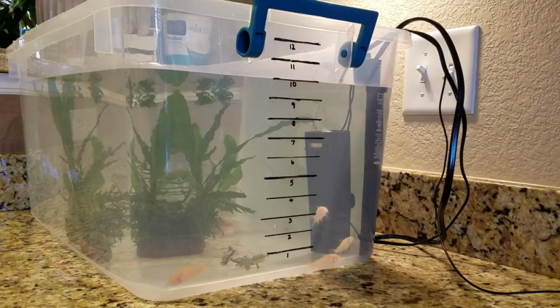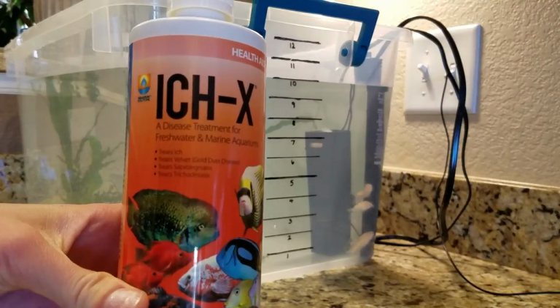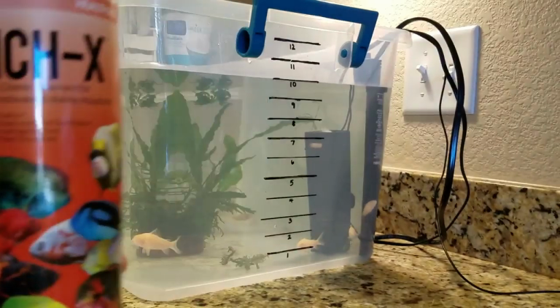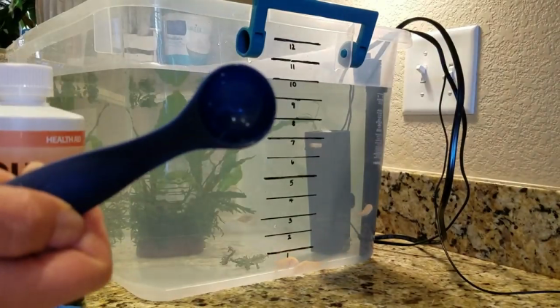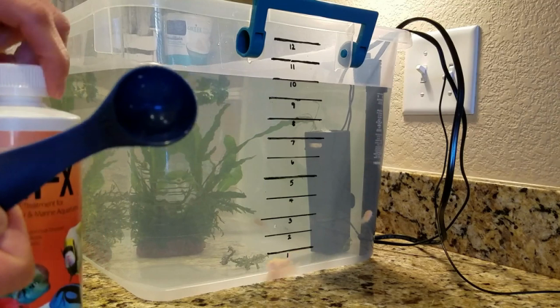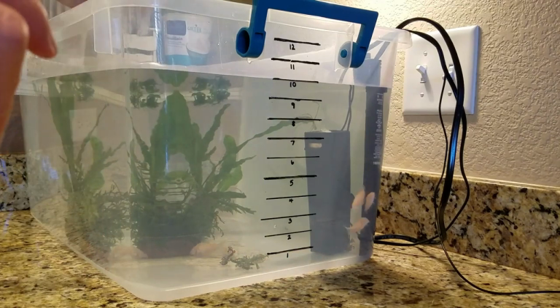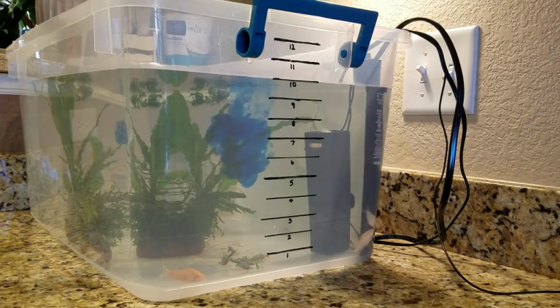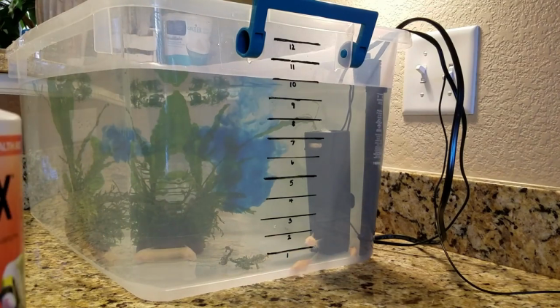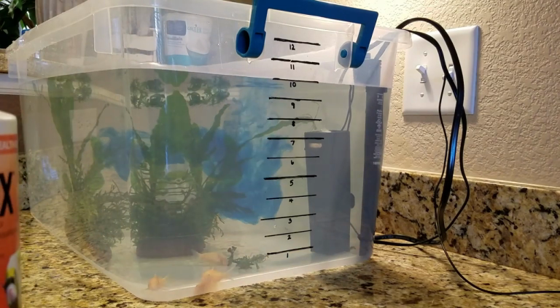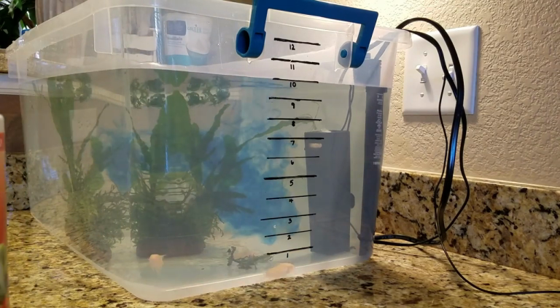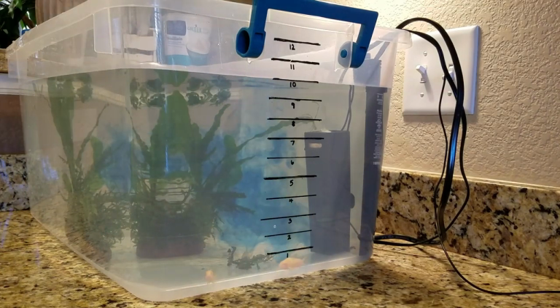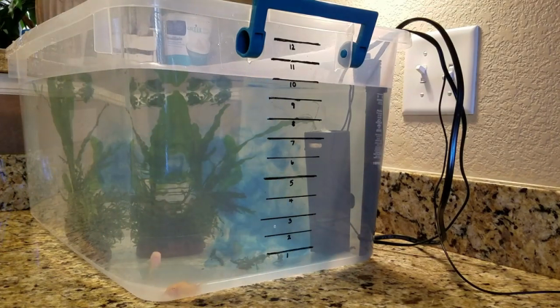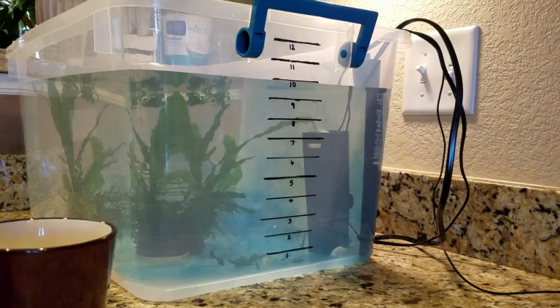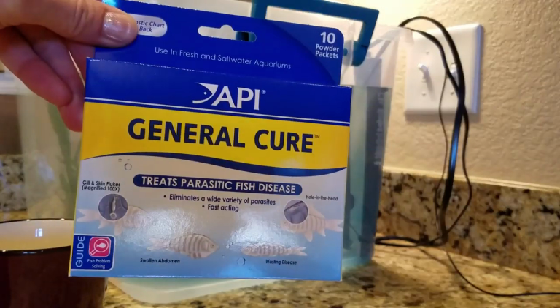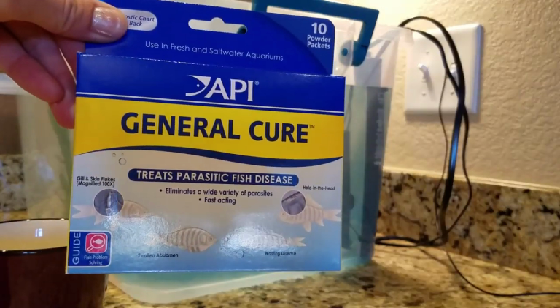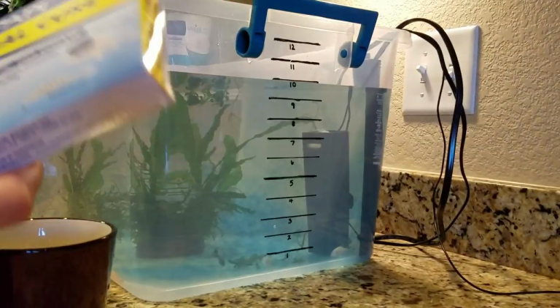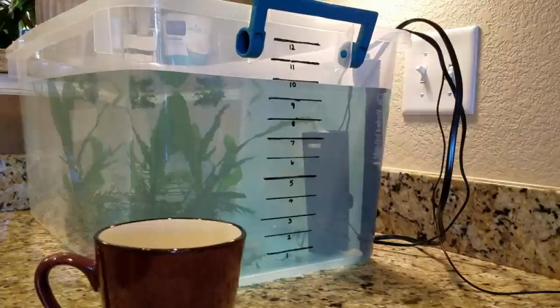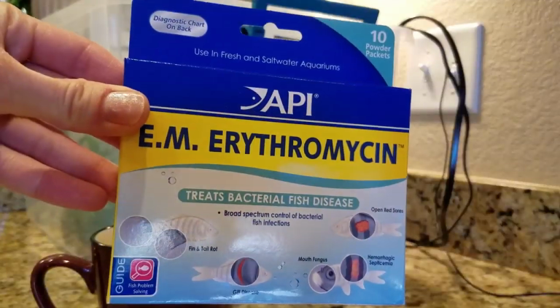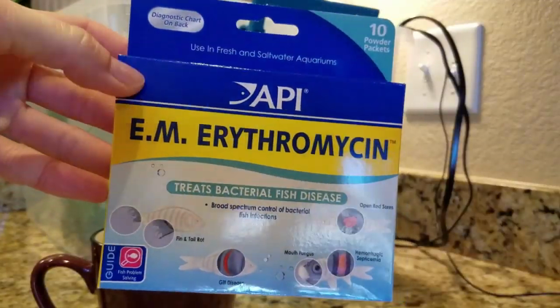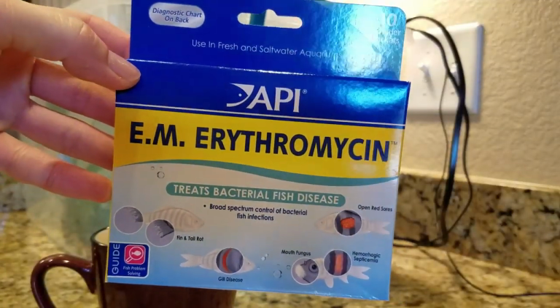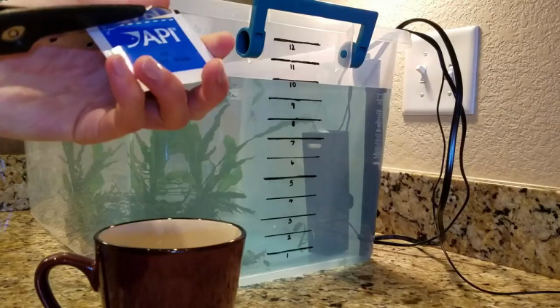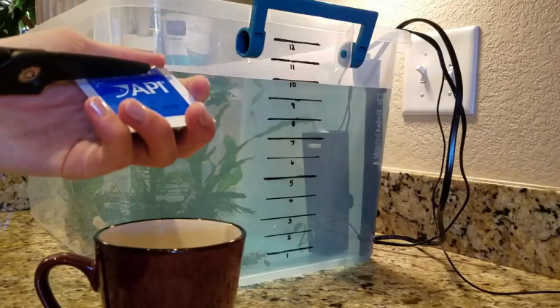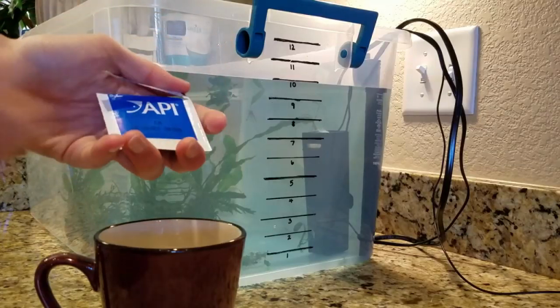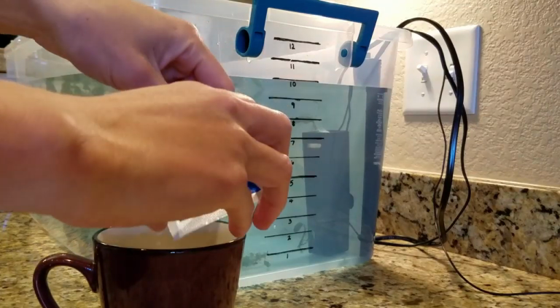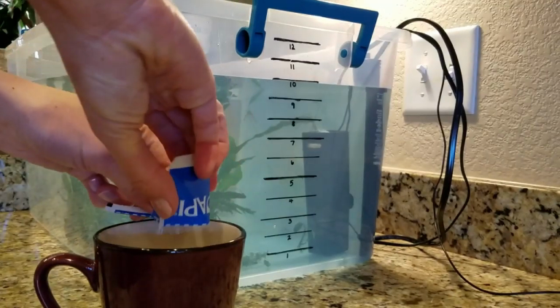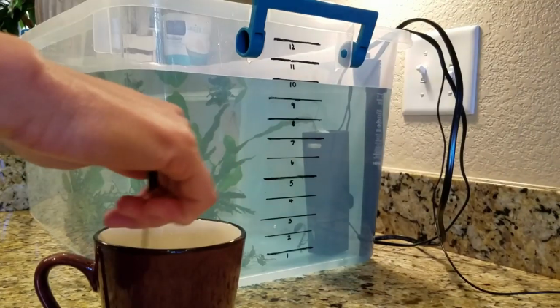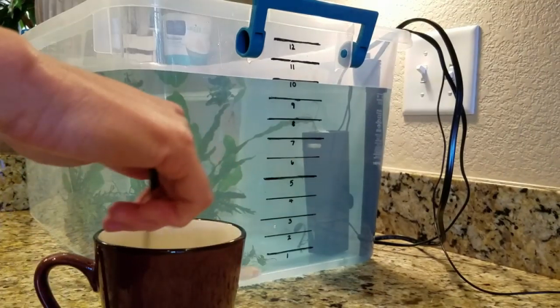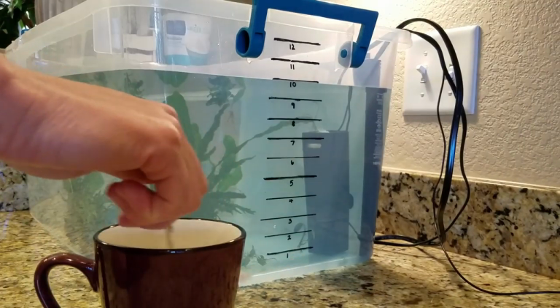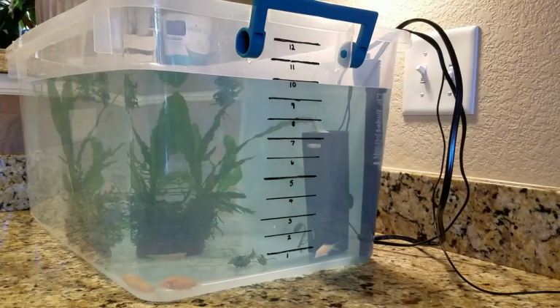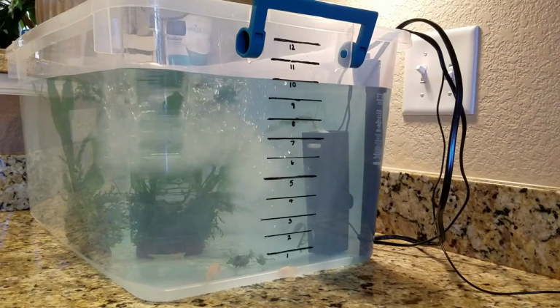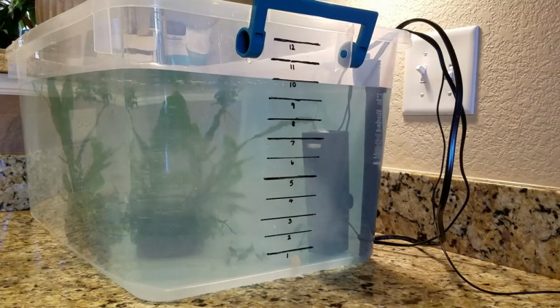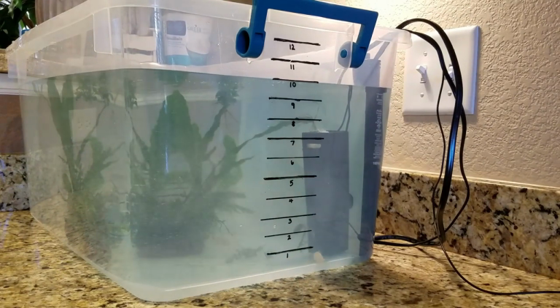Because of my terrible experiences with illnesses in the past, I like to use preventative medications to treat my new fish. So check out the tutorial linked in the description on how to dose this with API General Cure, Erythromycin, and Akex.